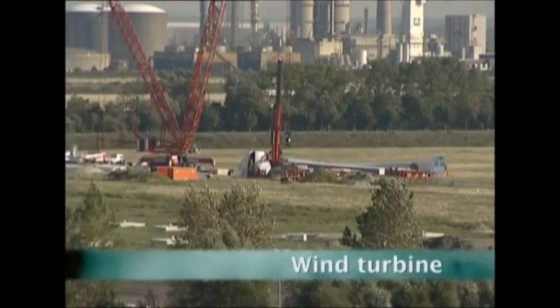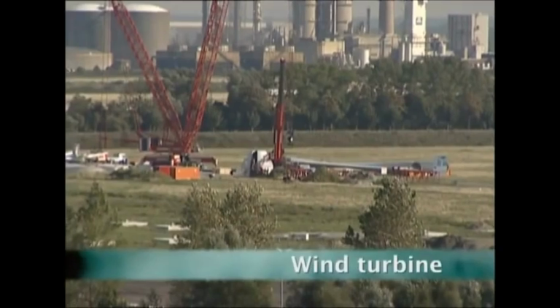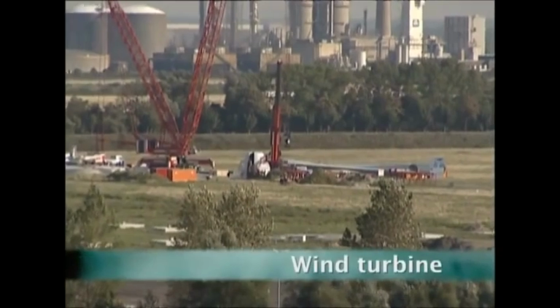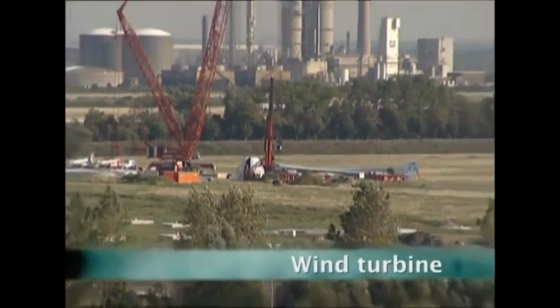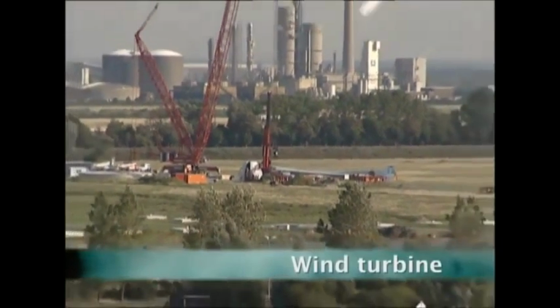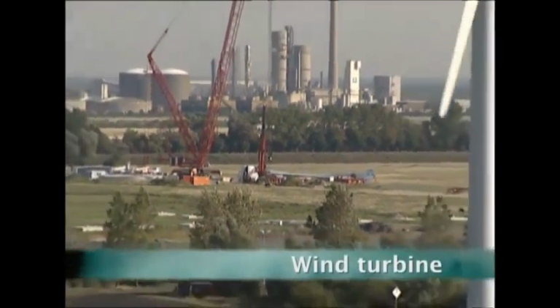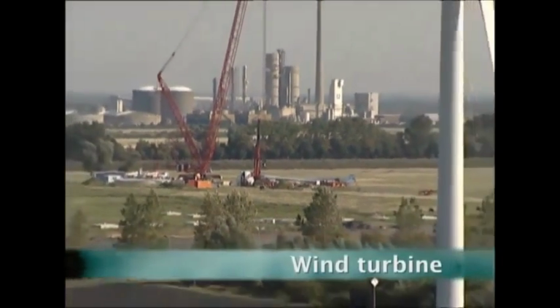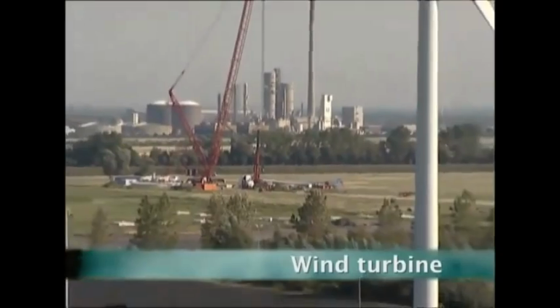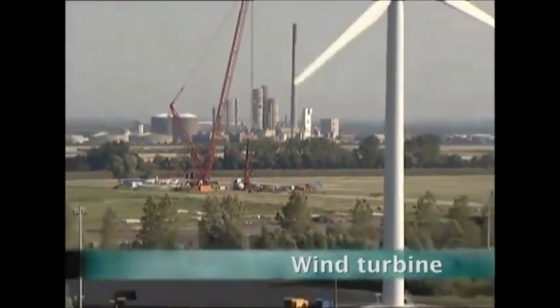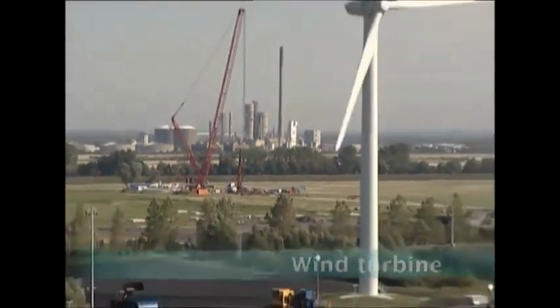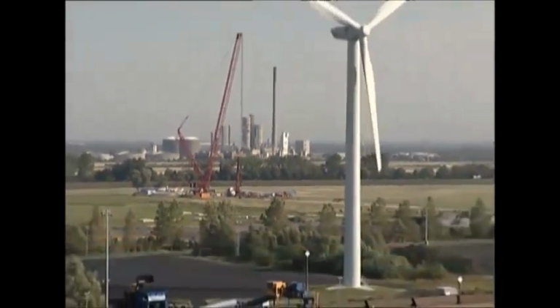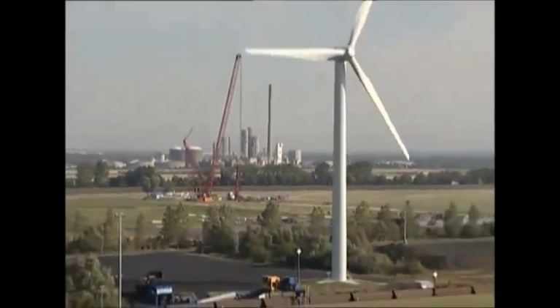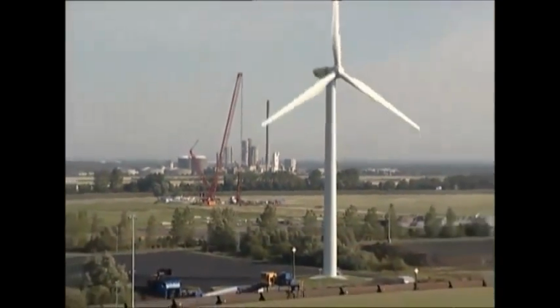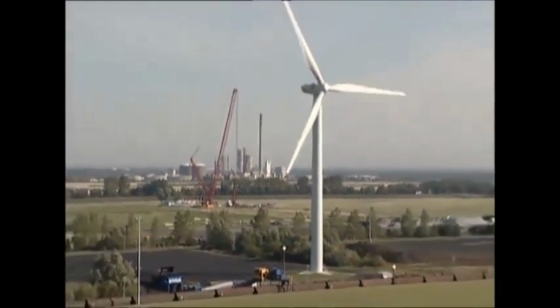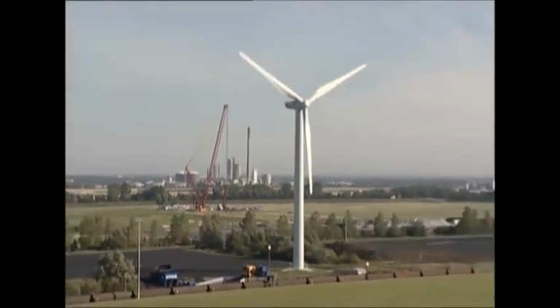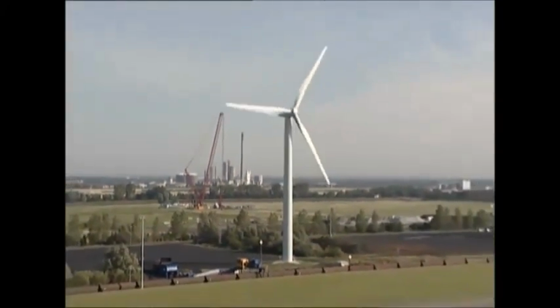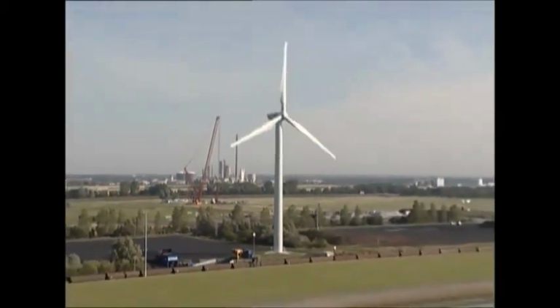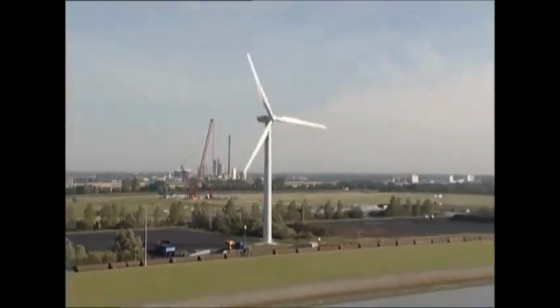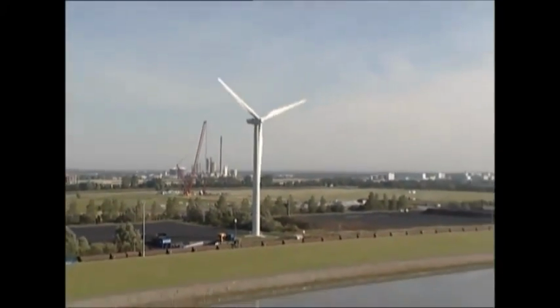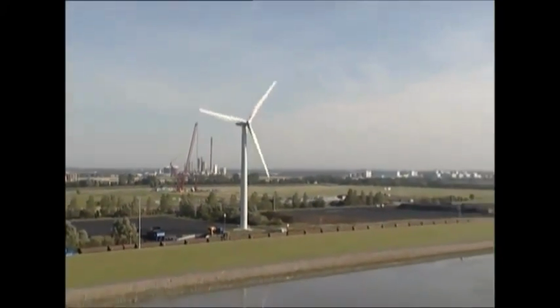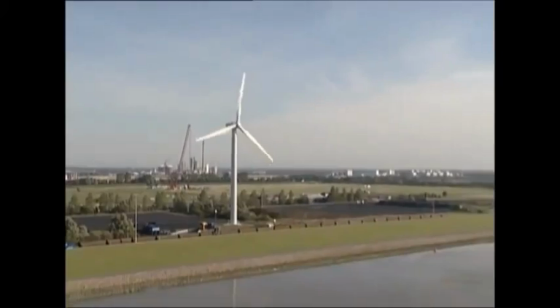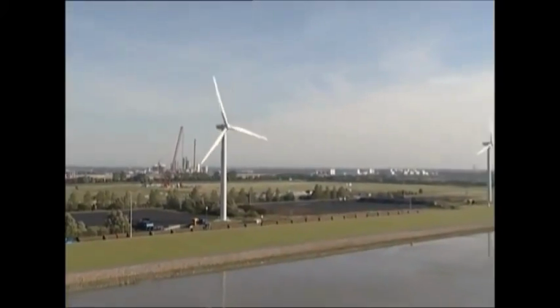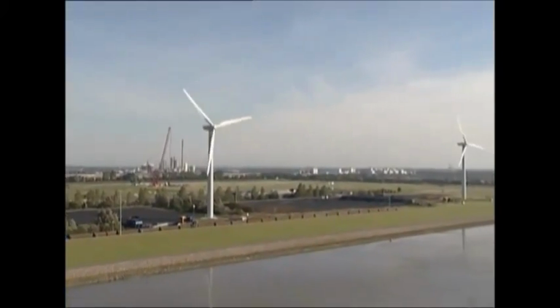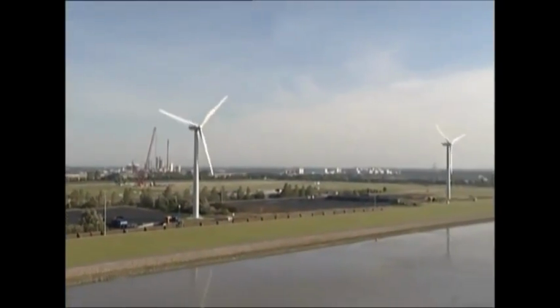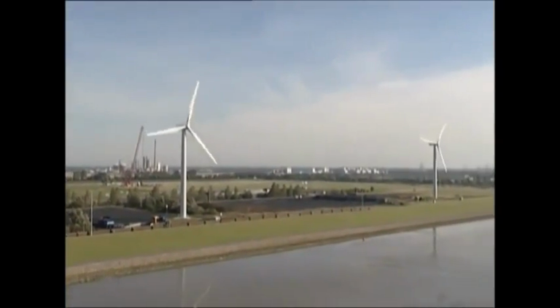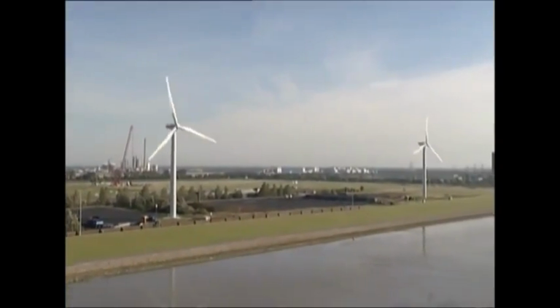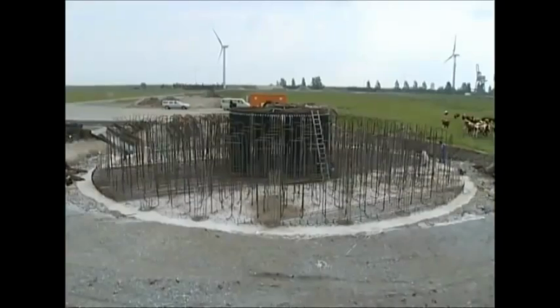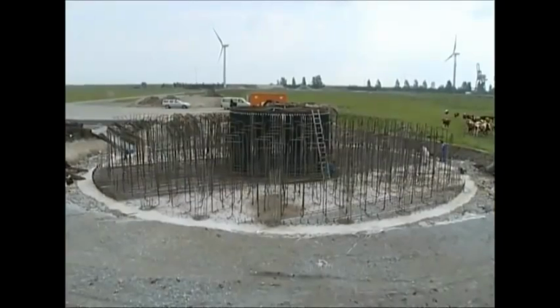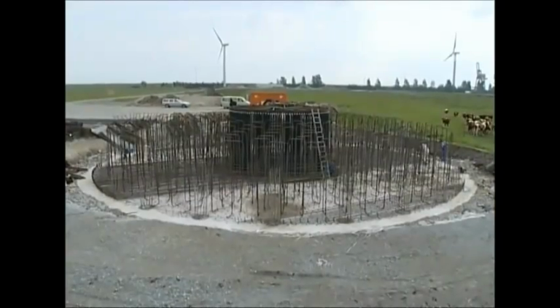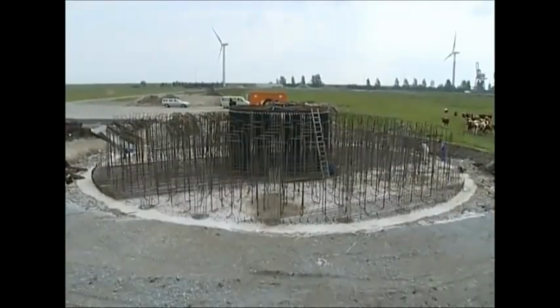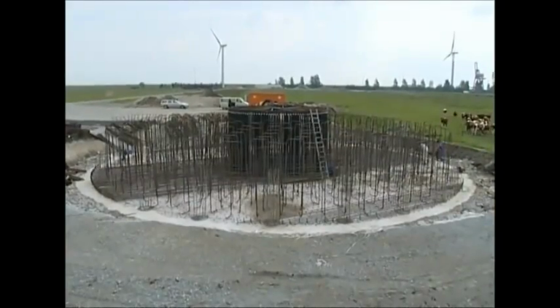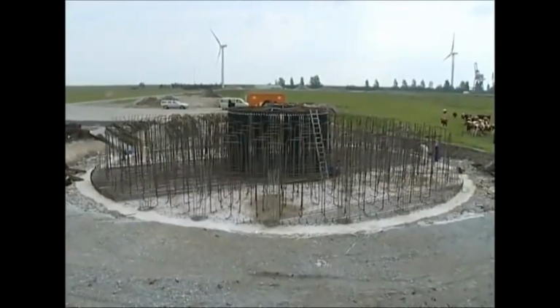Governments across the world are trying to cut carbon emissions, and renewable energy sources such as wind turbines are thought to be a key part of the solution. But how do they construct these massive structures?